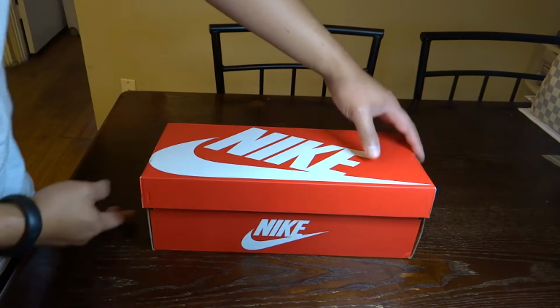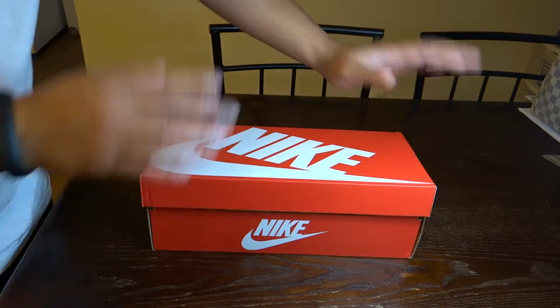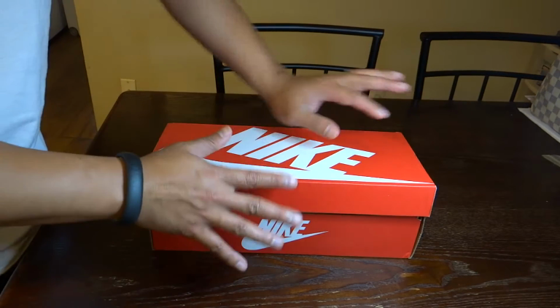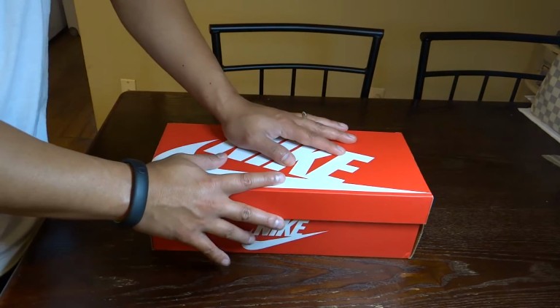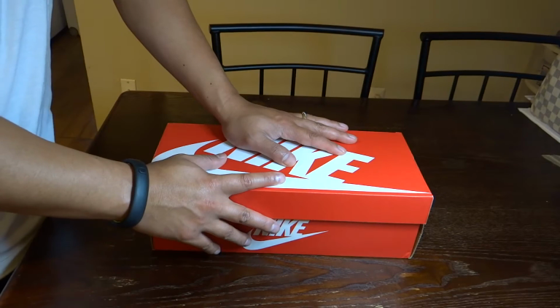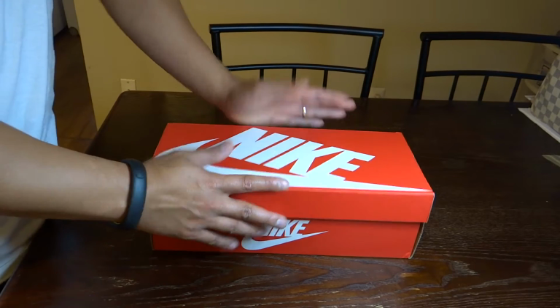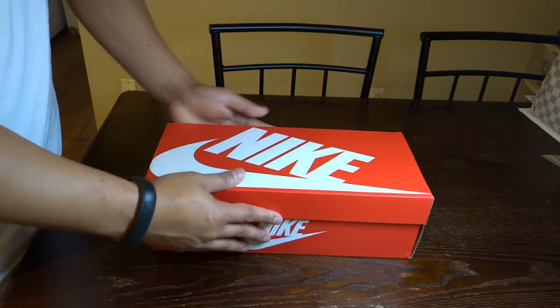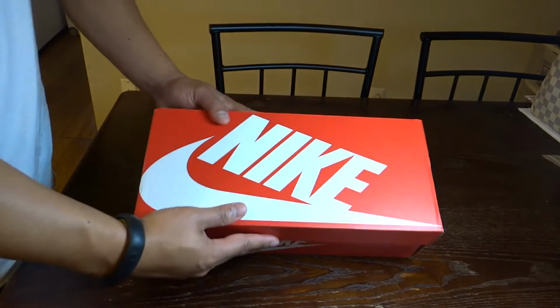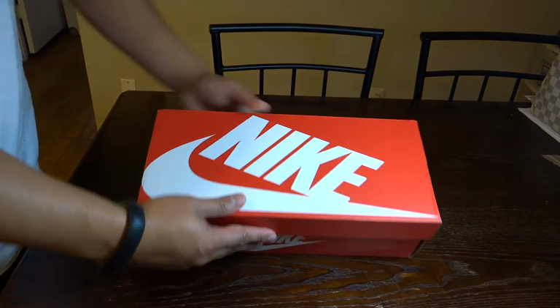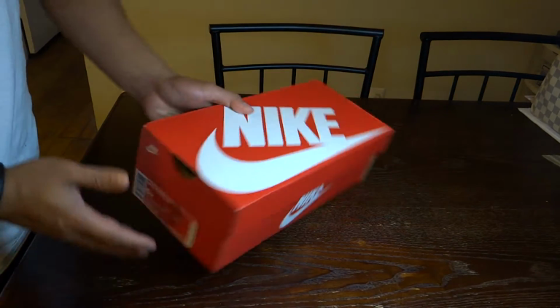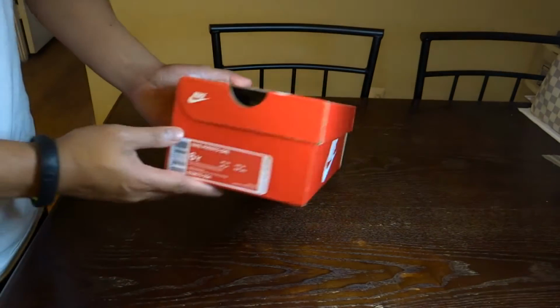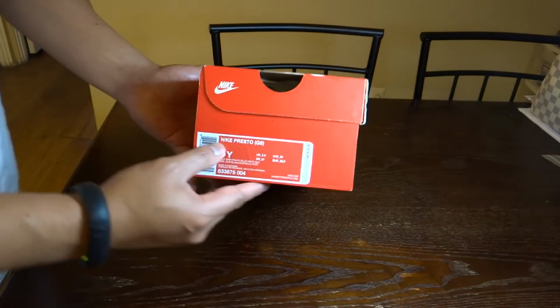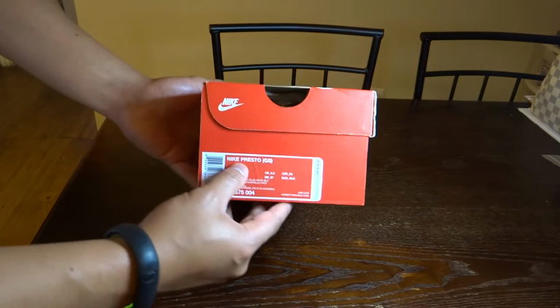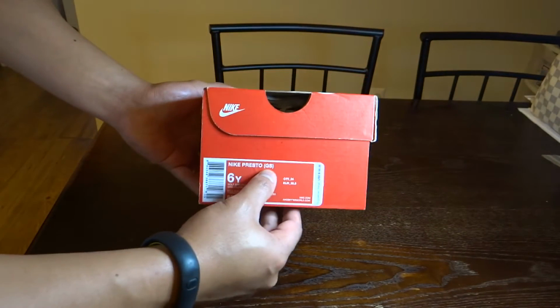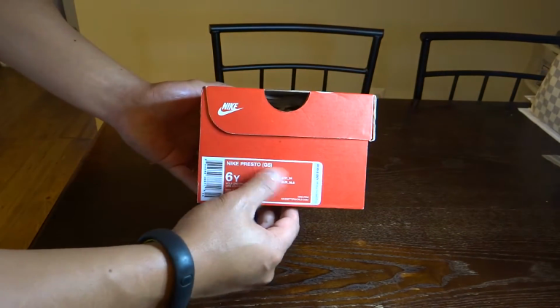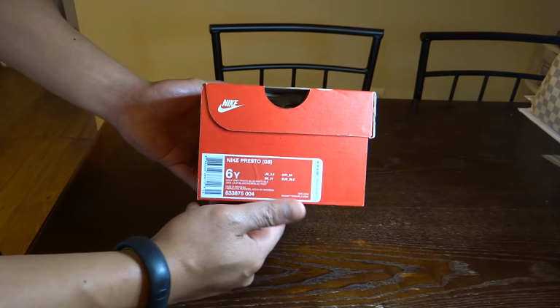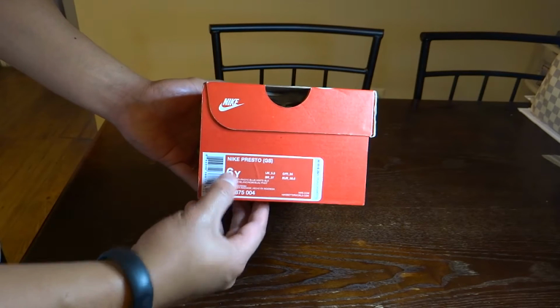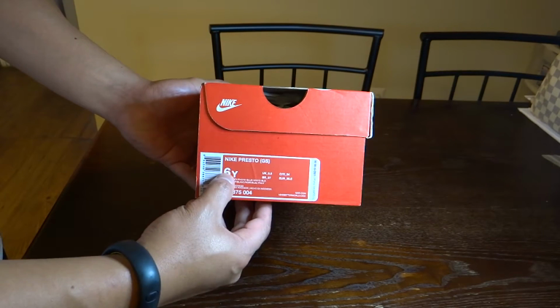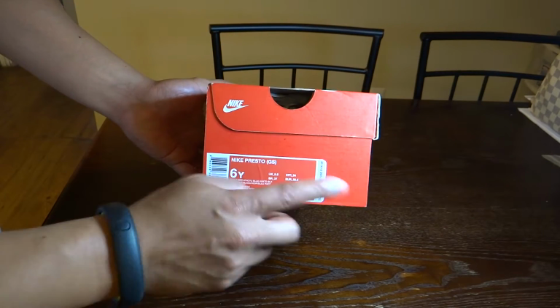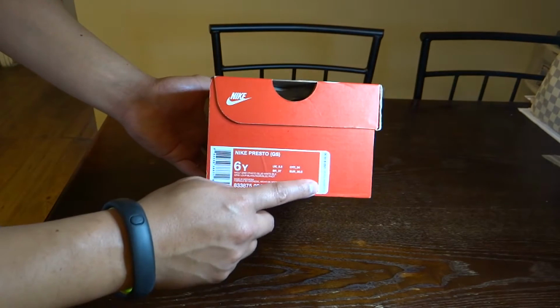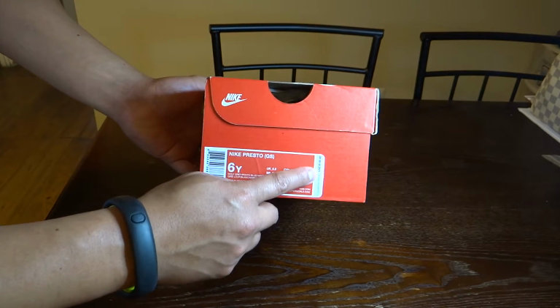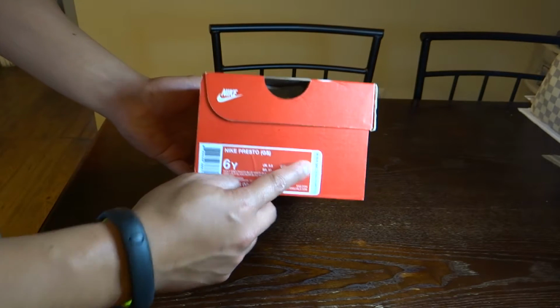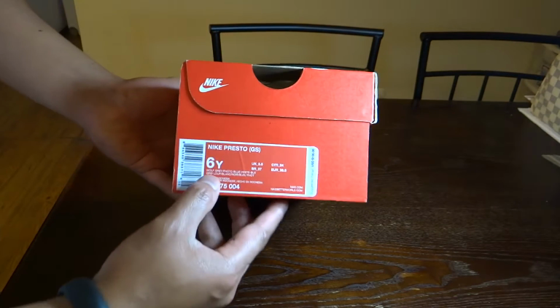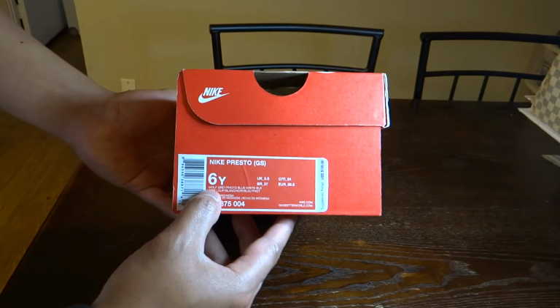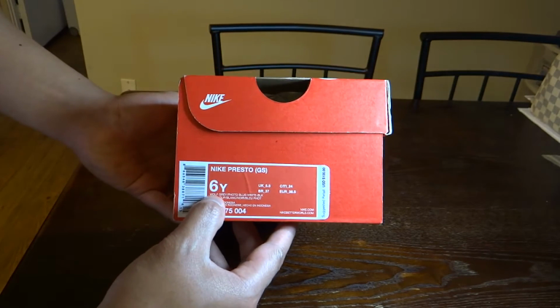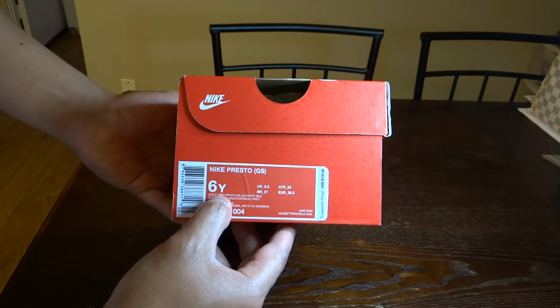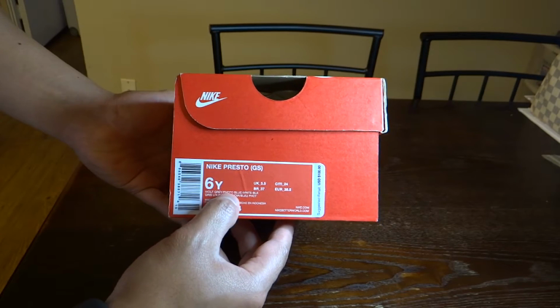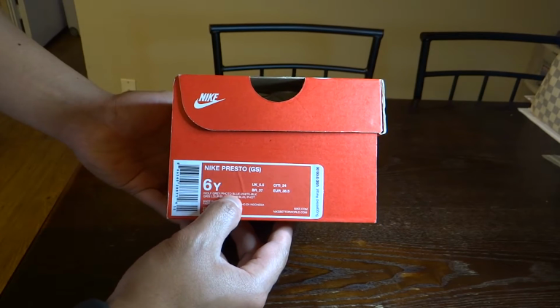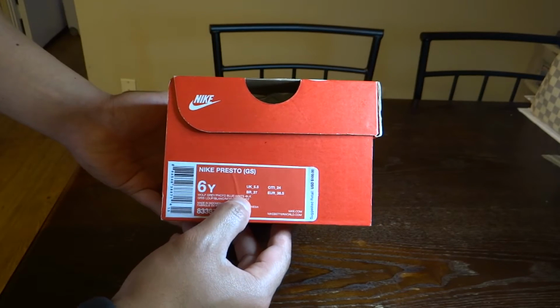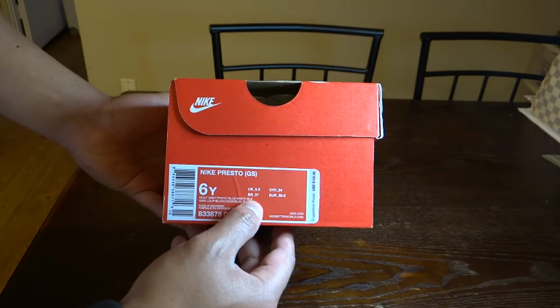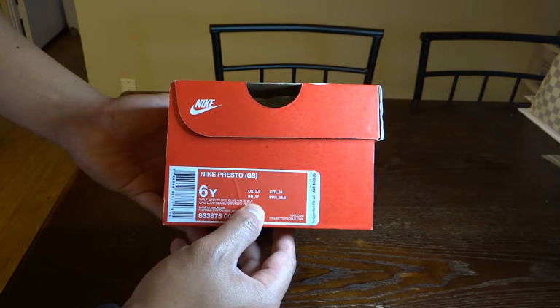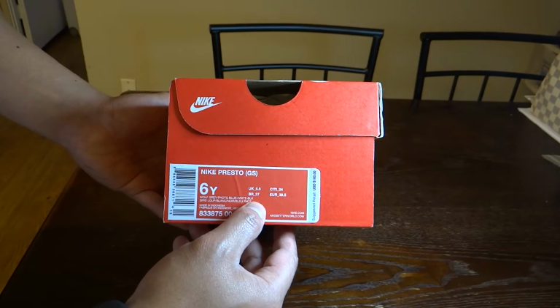this is on a regular Nike box but slimmer. This is the Nike Presto, grade school size 6 youth. Retails for $100. Colorway: Wolf Gray, Photo Blue, White, and Black.